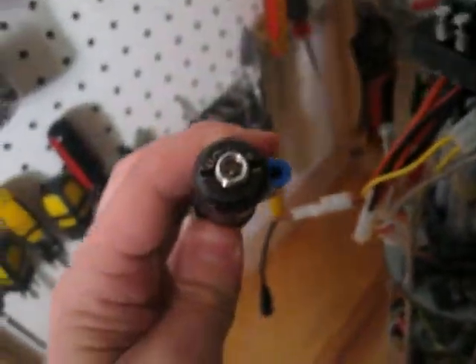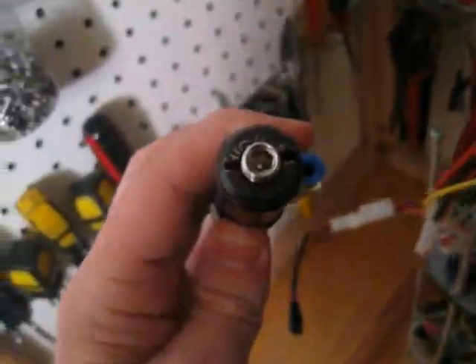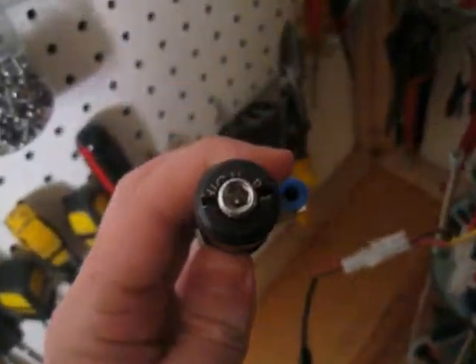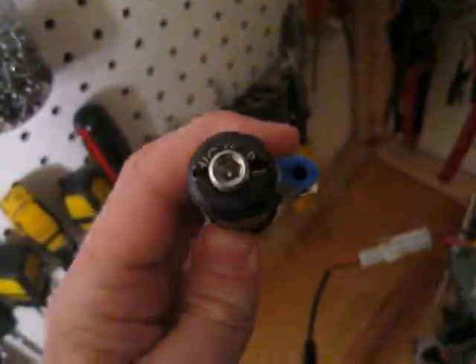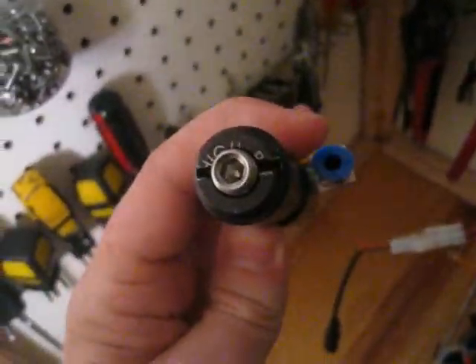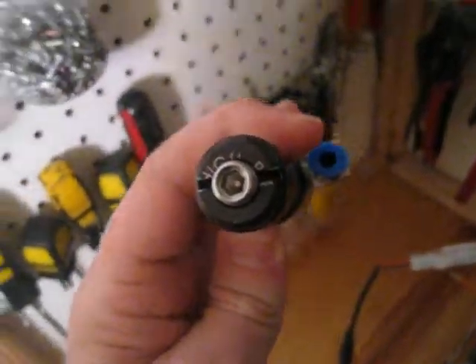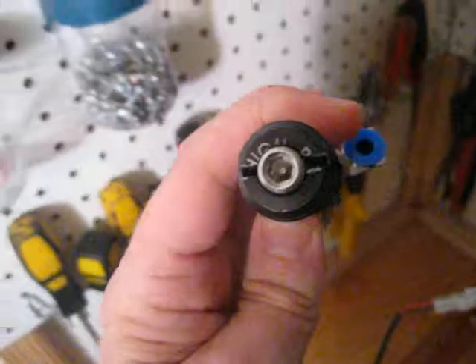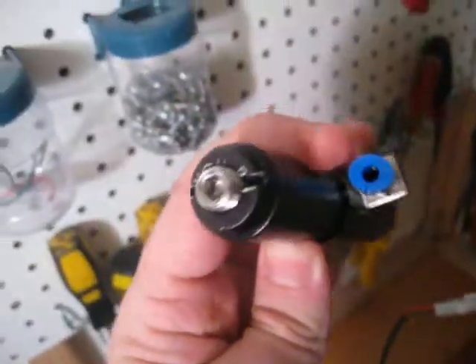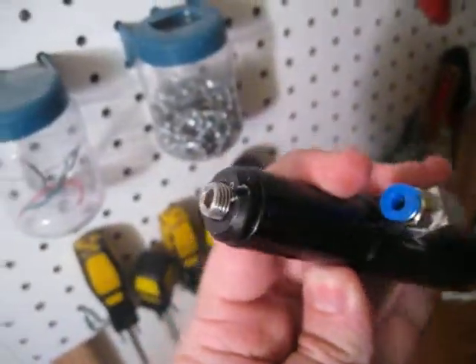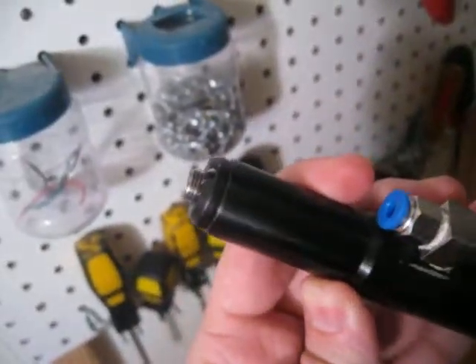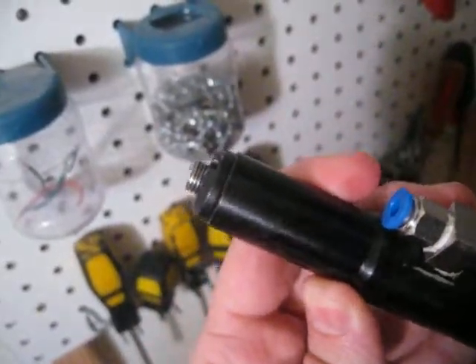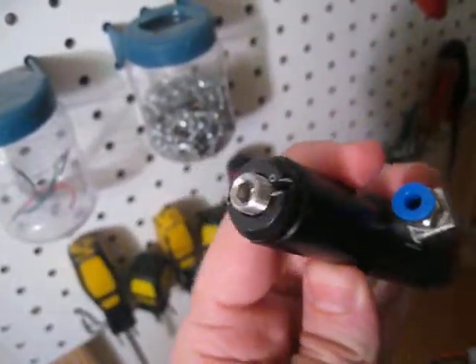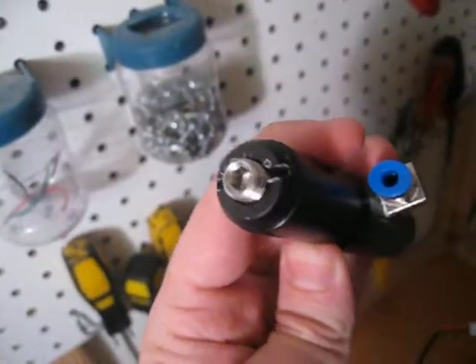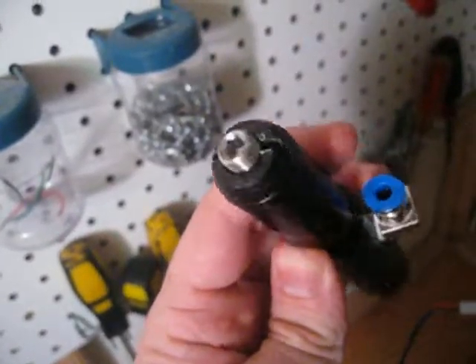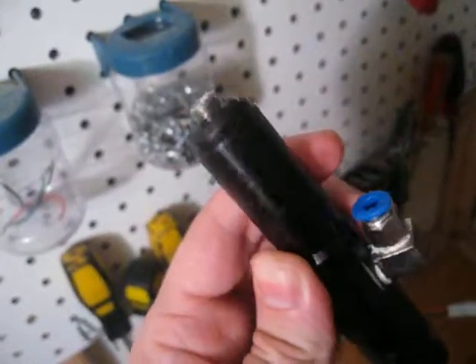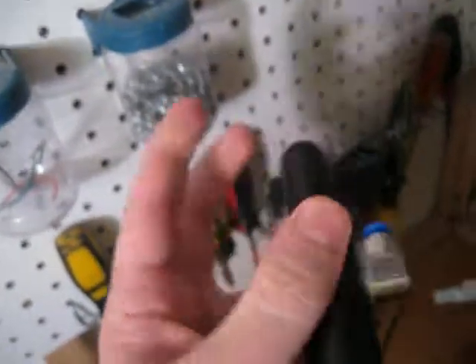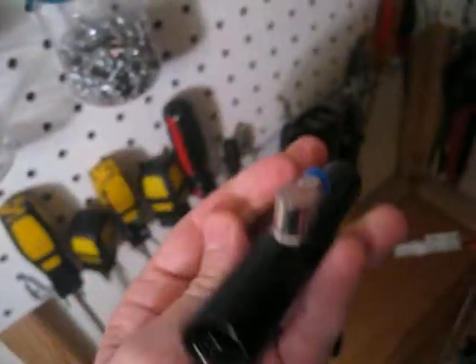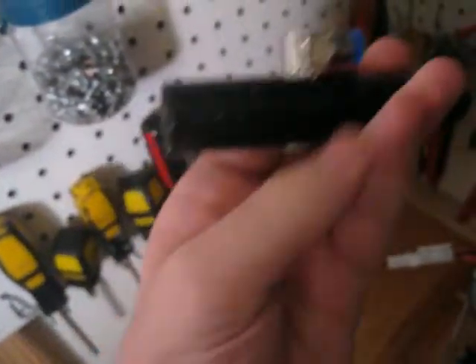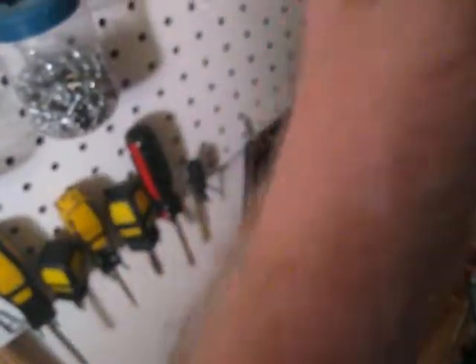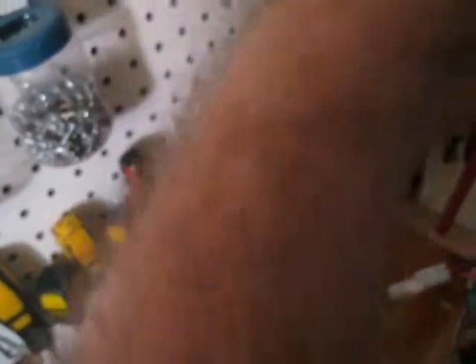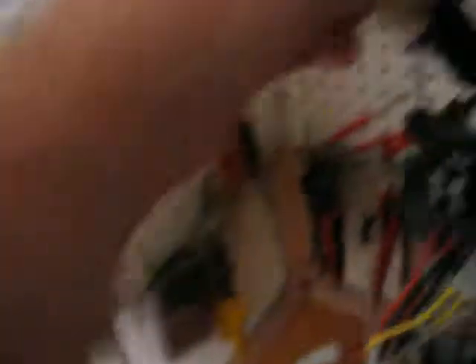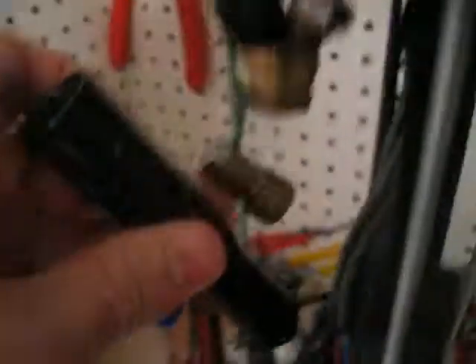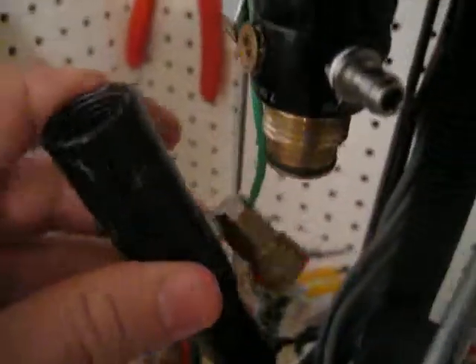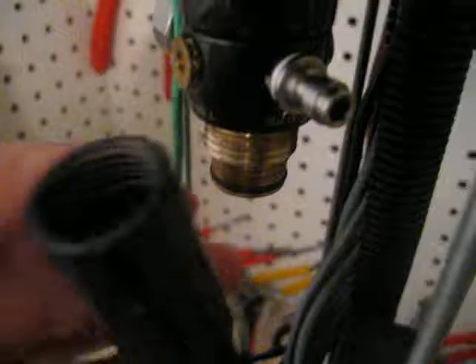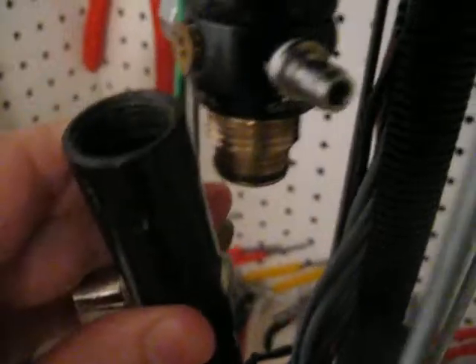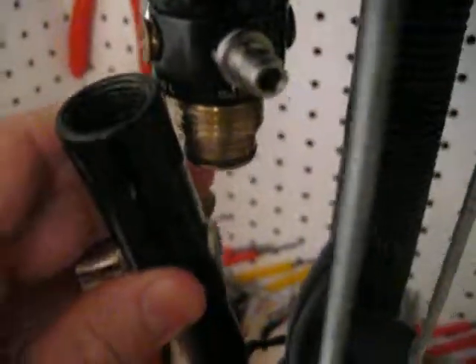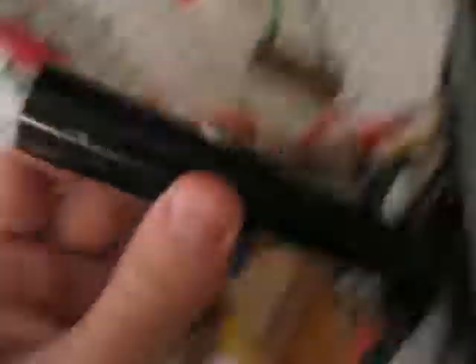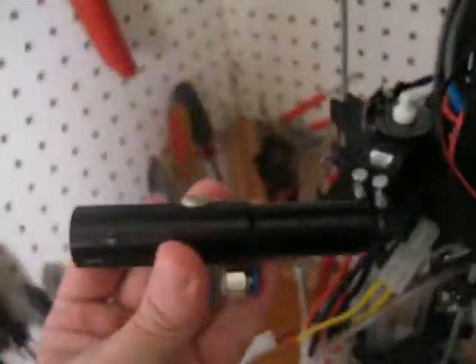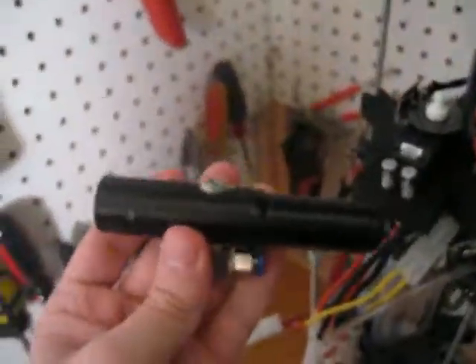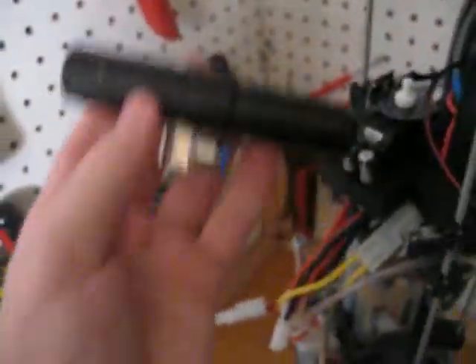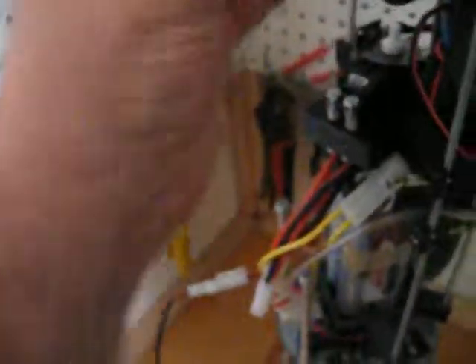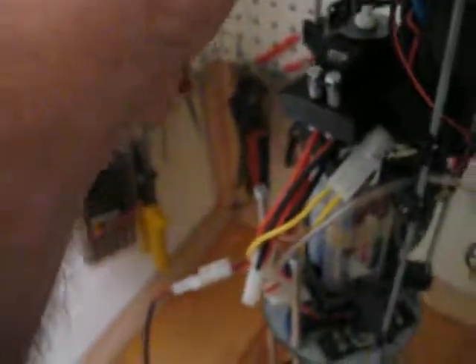And it connects to this little hex bolt to help regulate the pressure, and this is the pressure regulator.